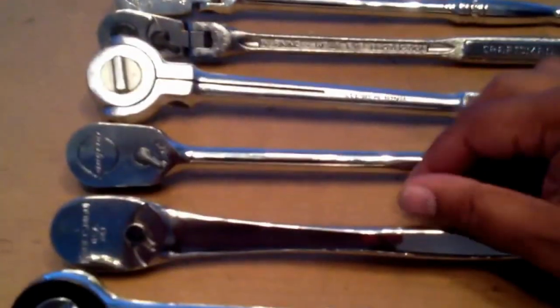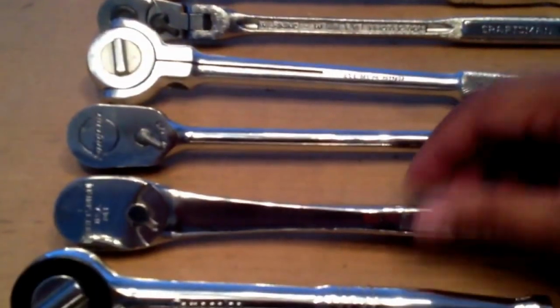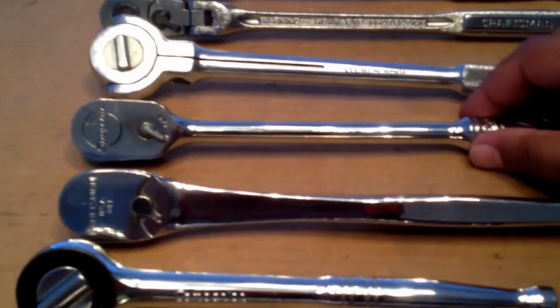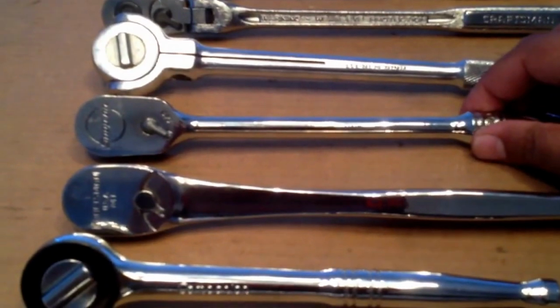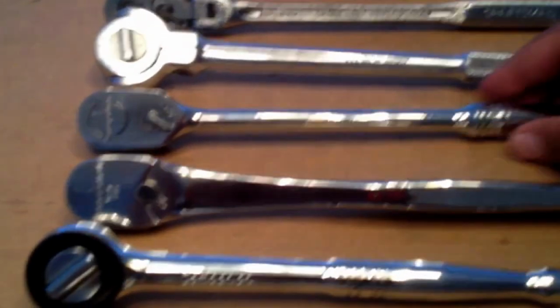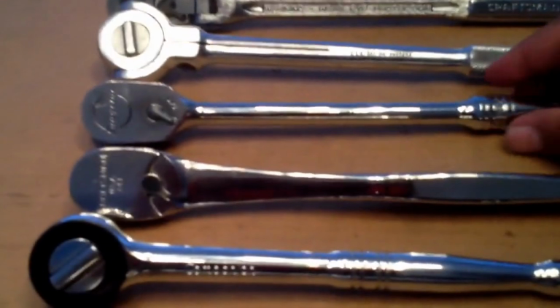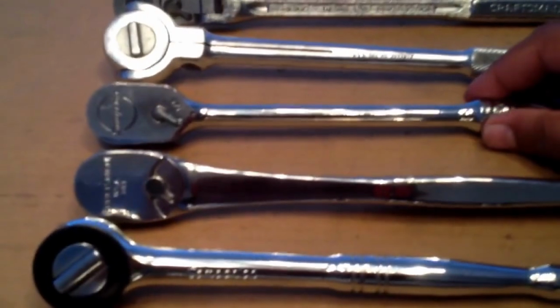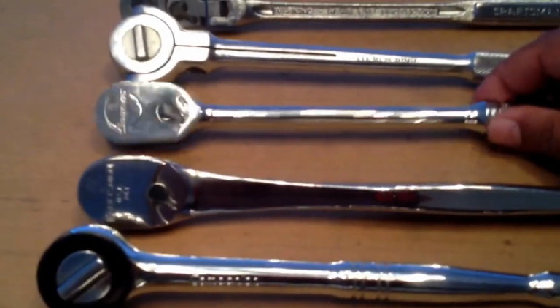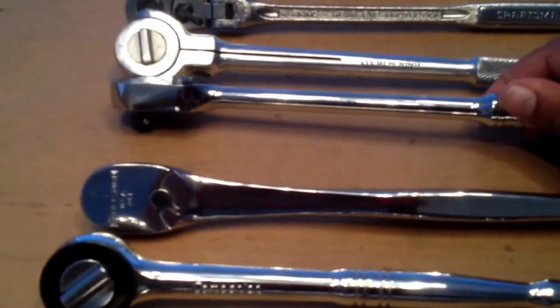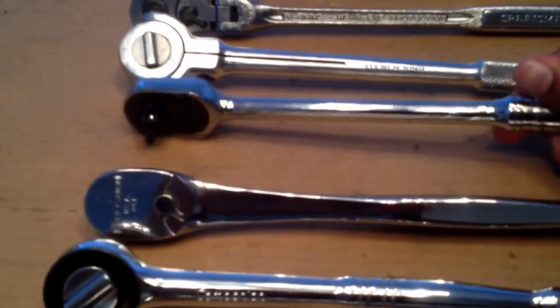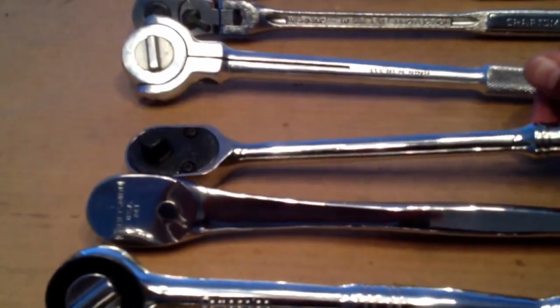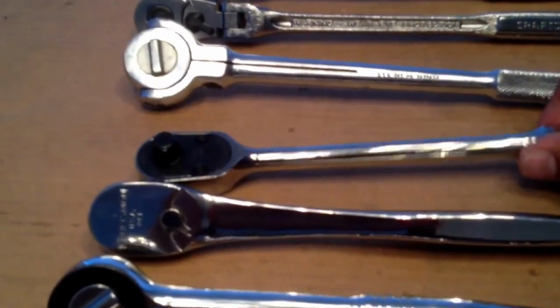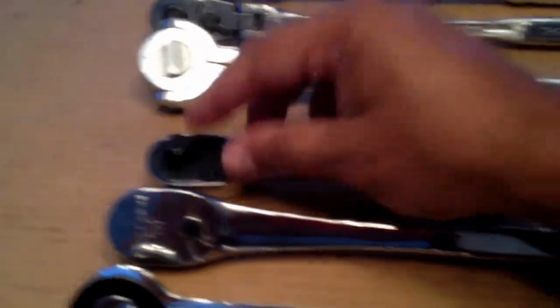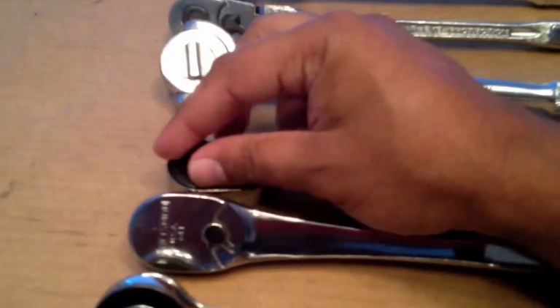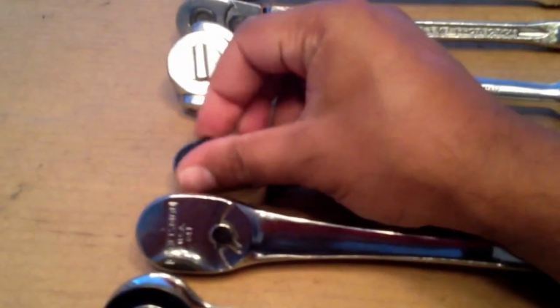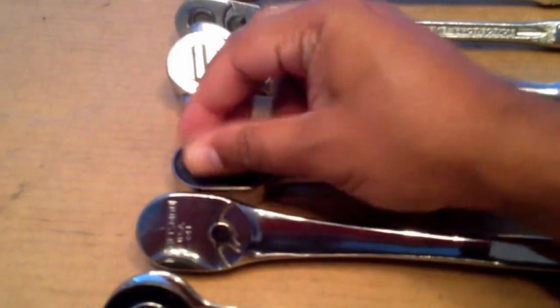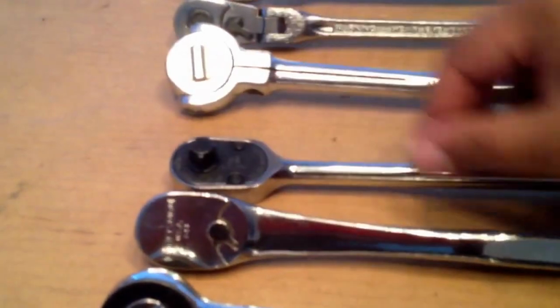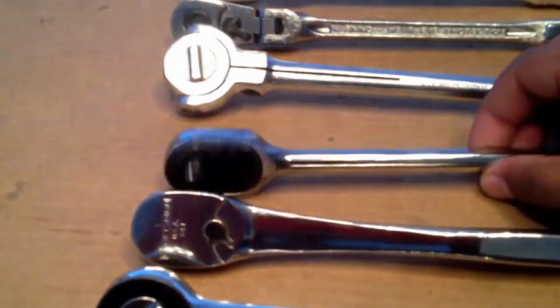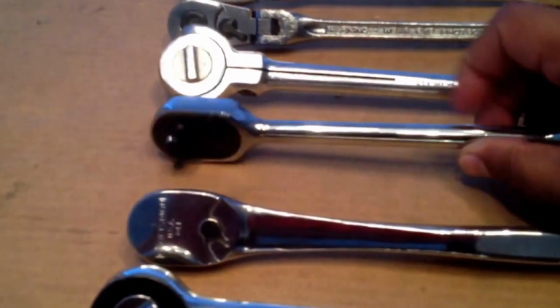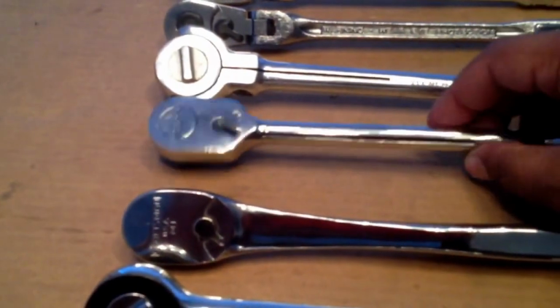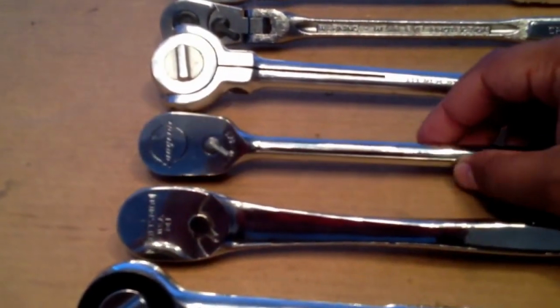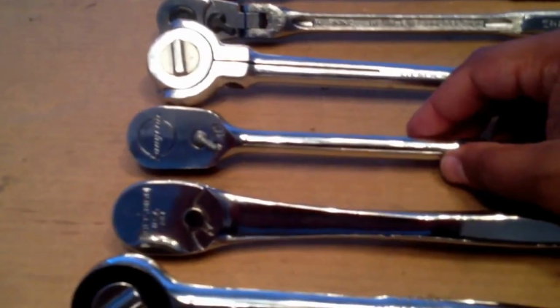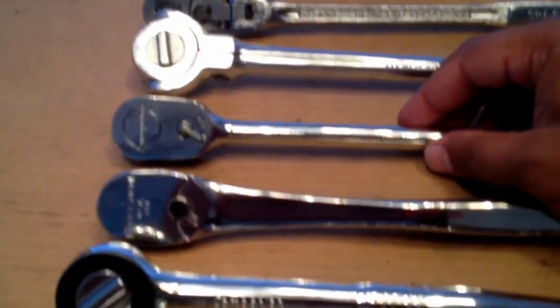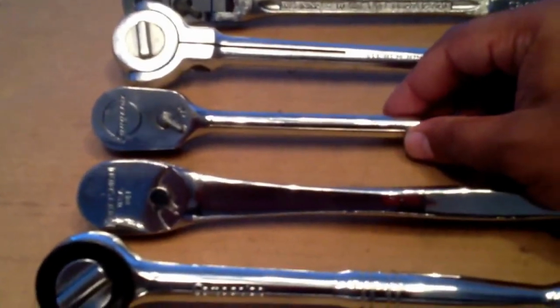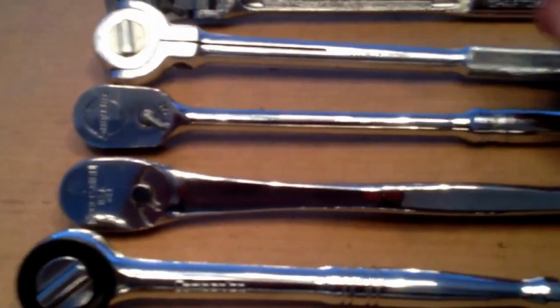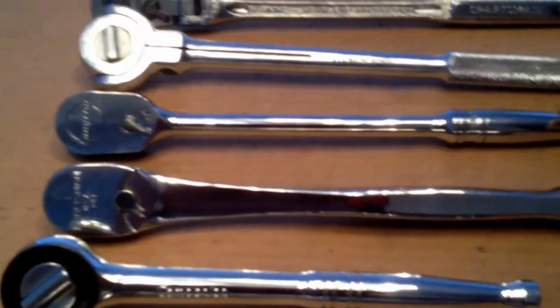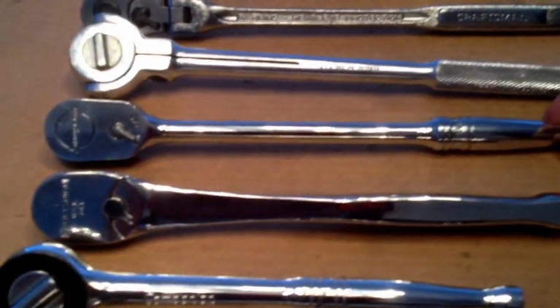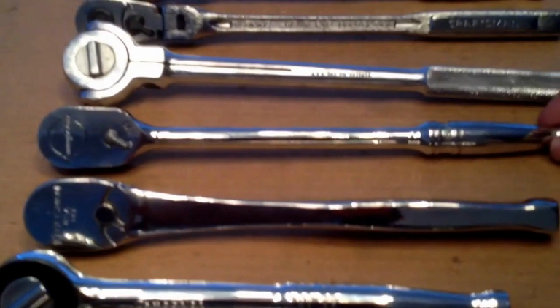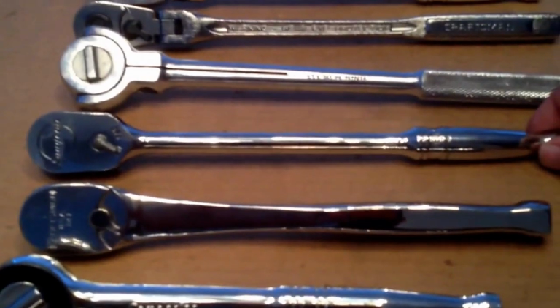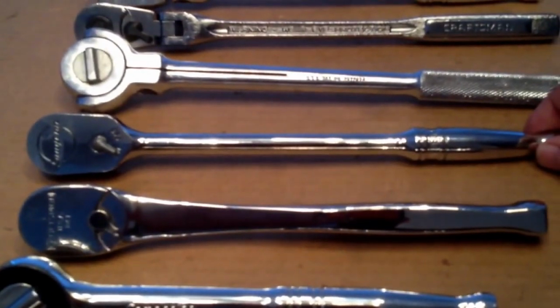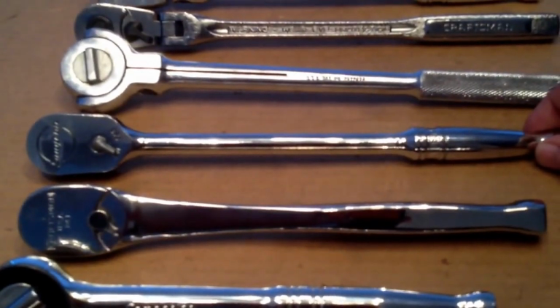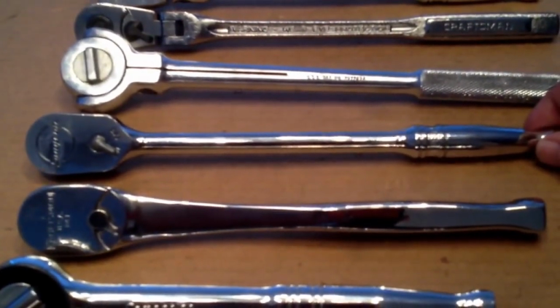Up next is the Snap-on FL80 — just a regular ratchet, 80 tooth again. The three of them came in a set: the FL80, FLF80, and the F80, from Big, Bigger, and Biggest.